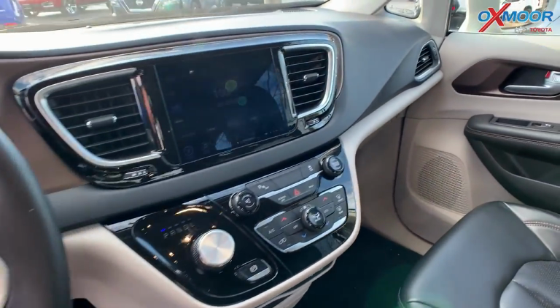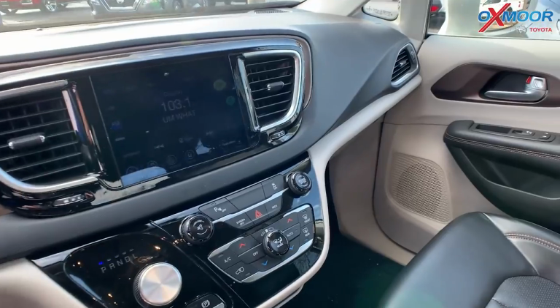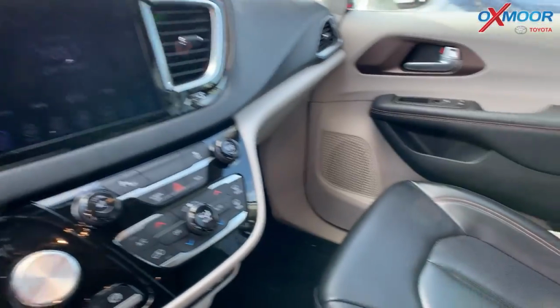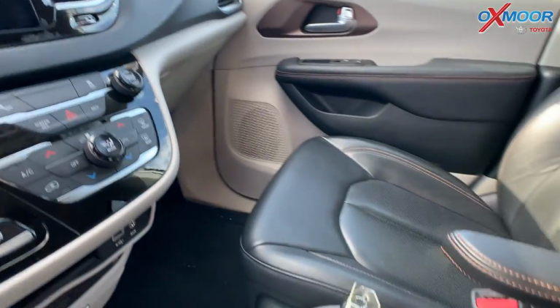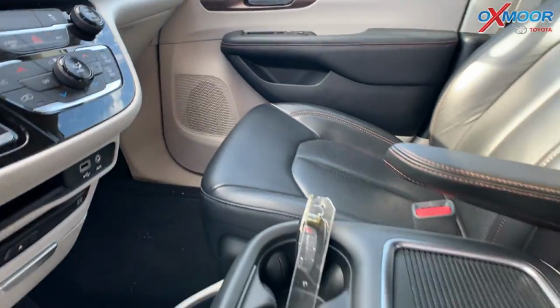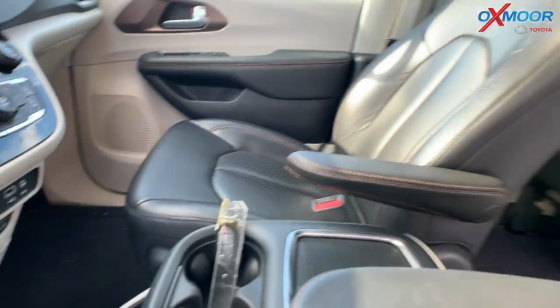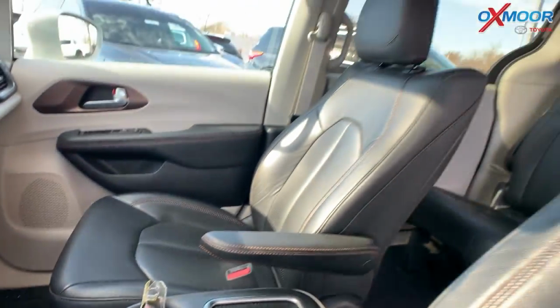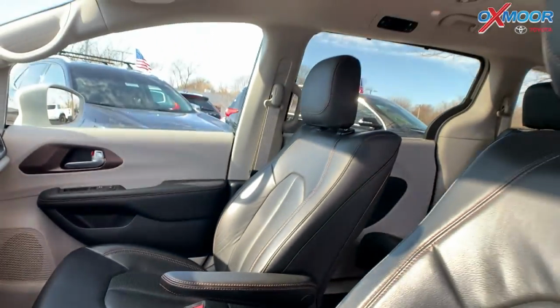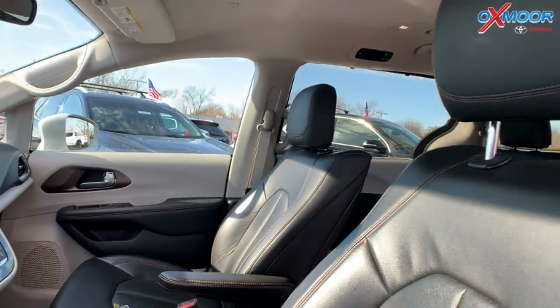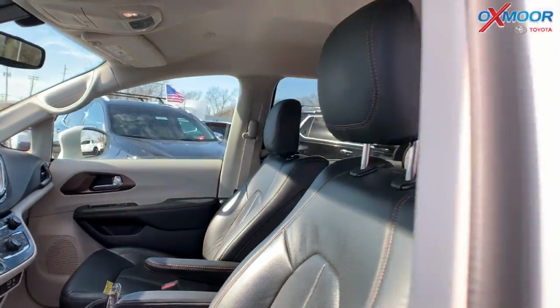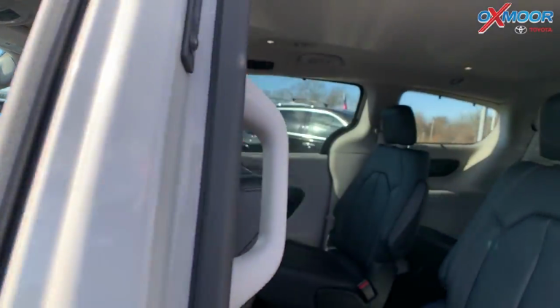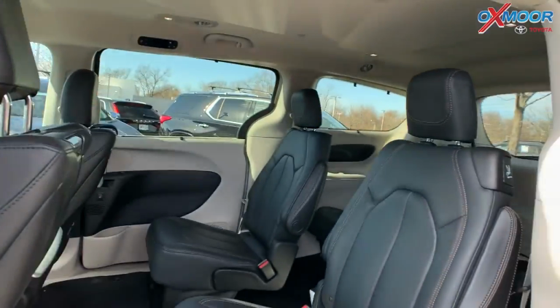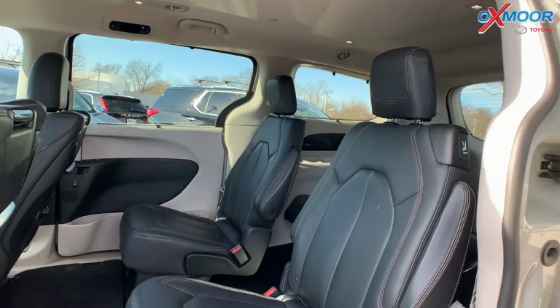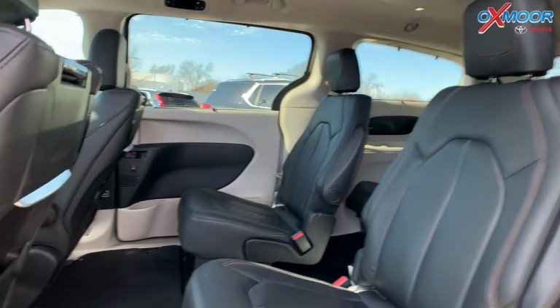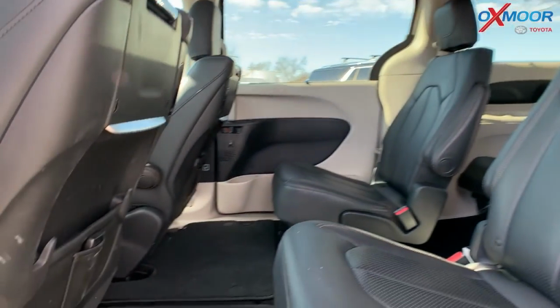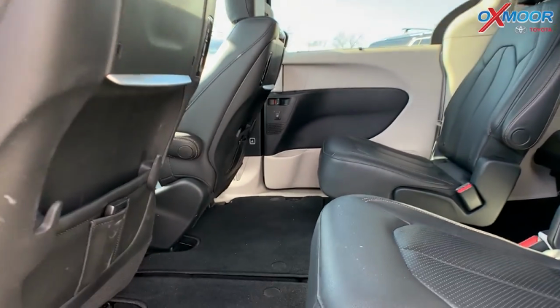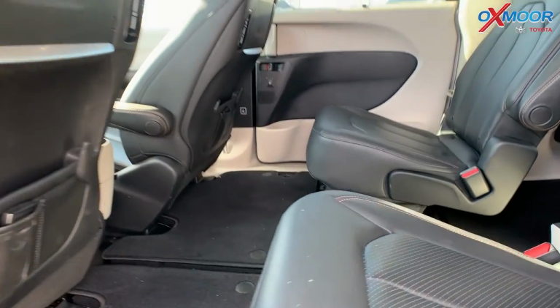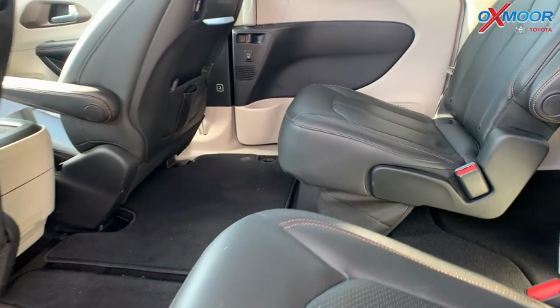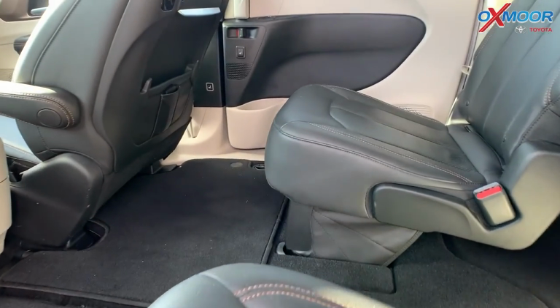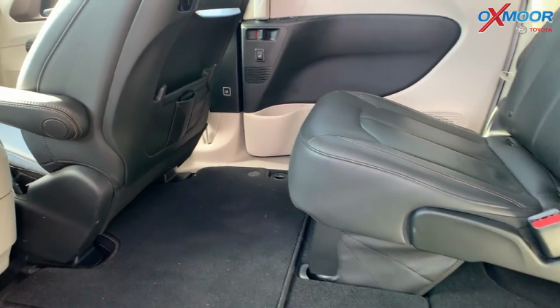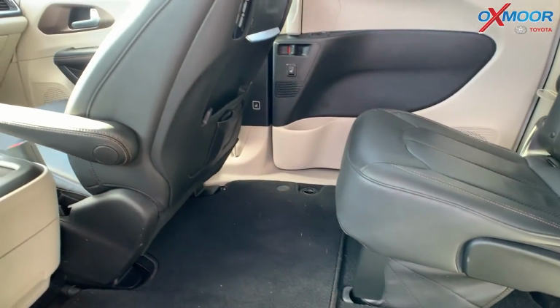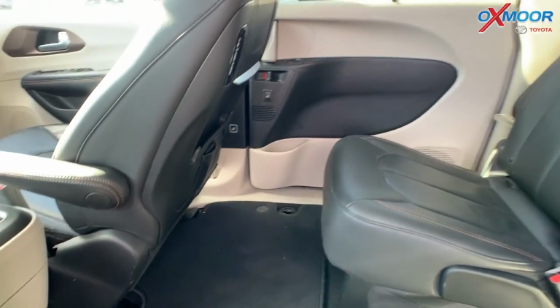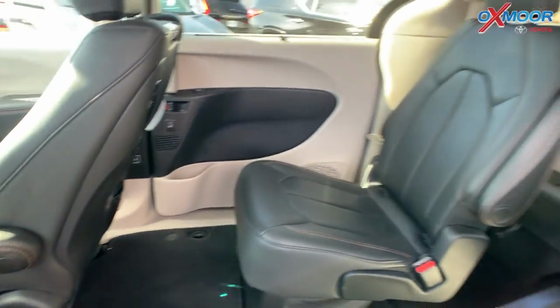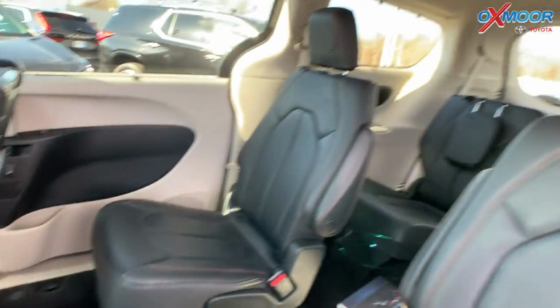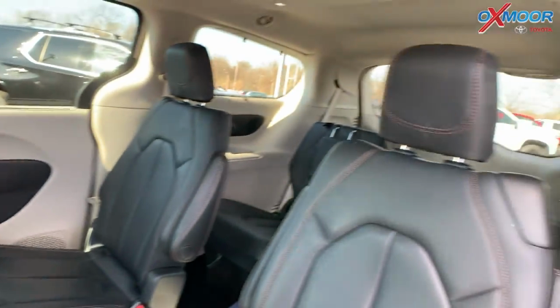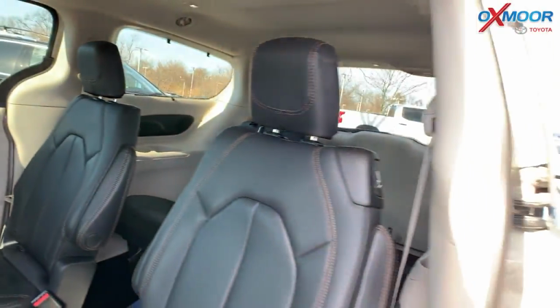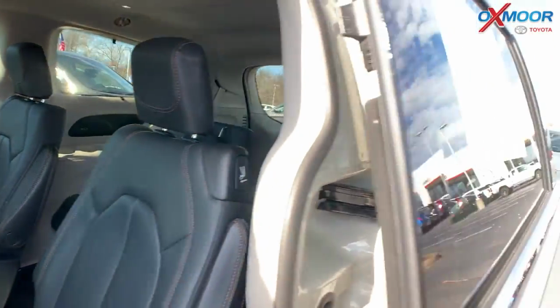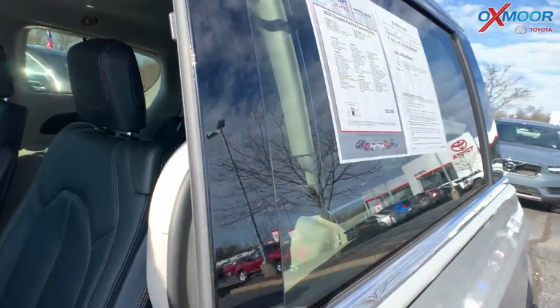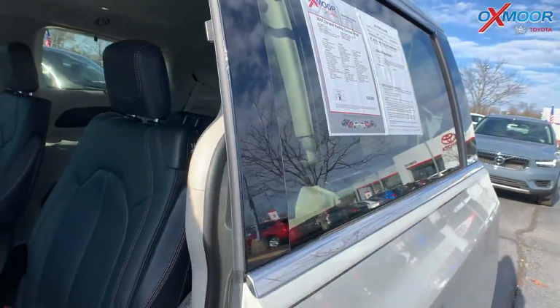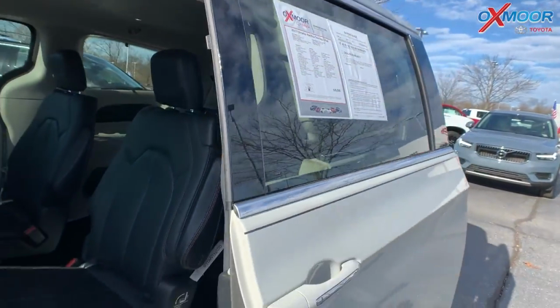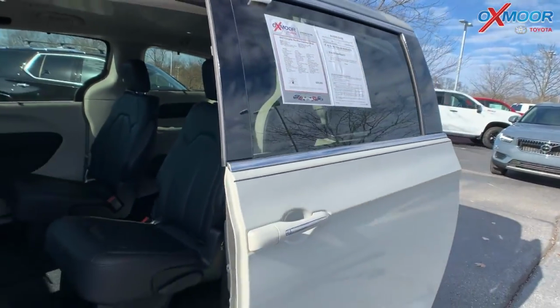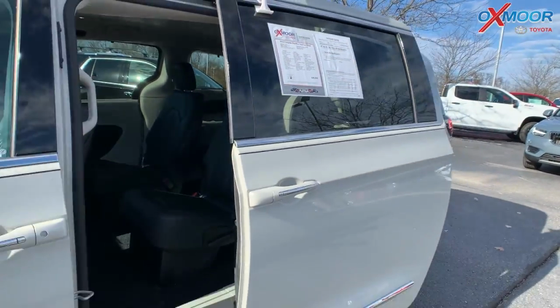That interior is in black leather. This is a 3.6 liter V6. Mileage on this one is 32,257 and the price is $35,000.